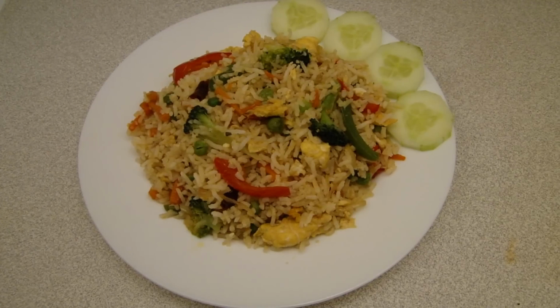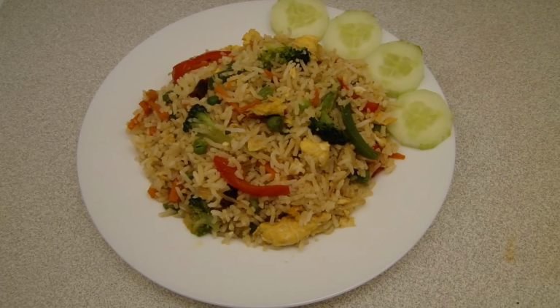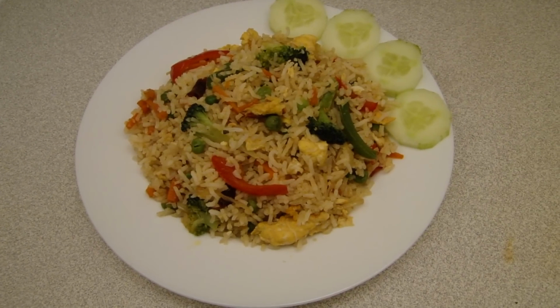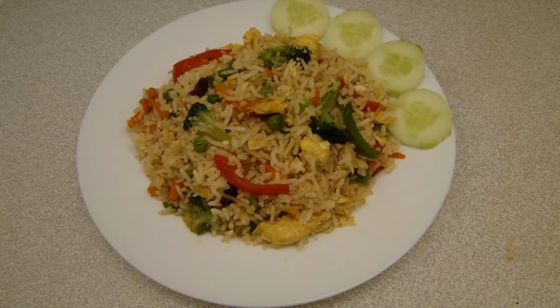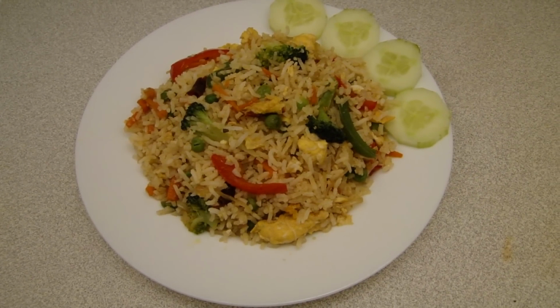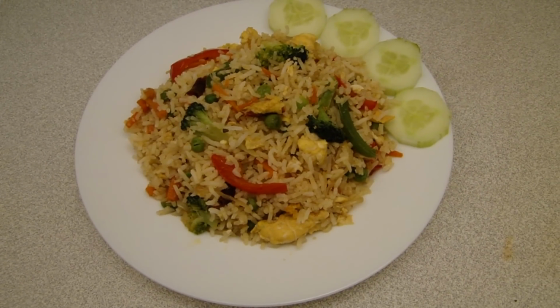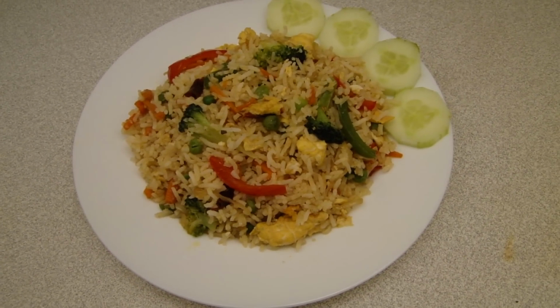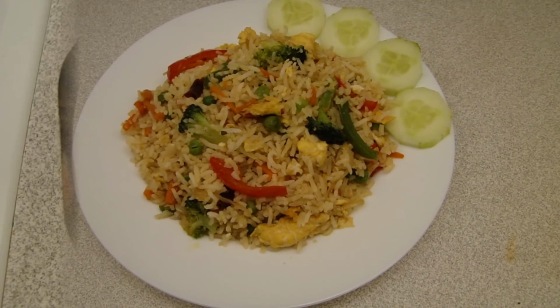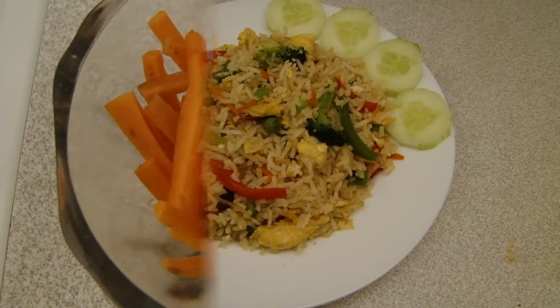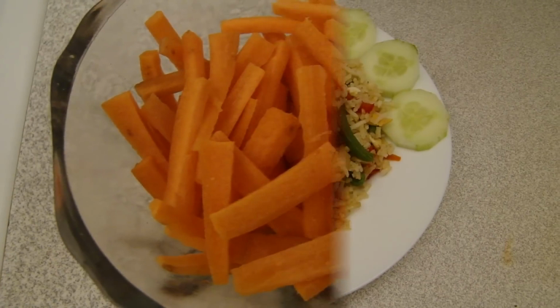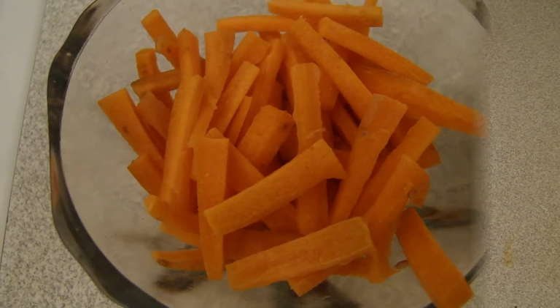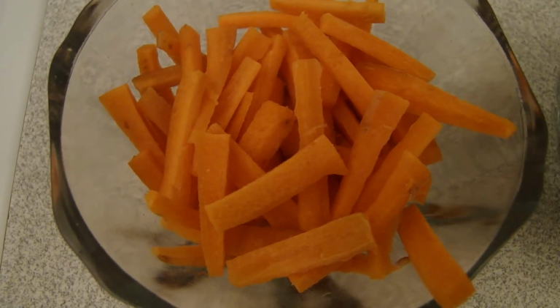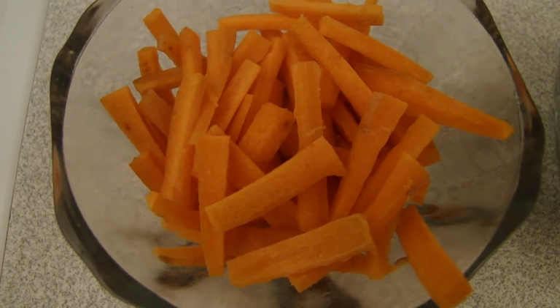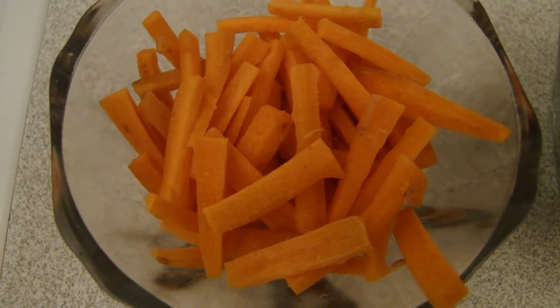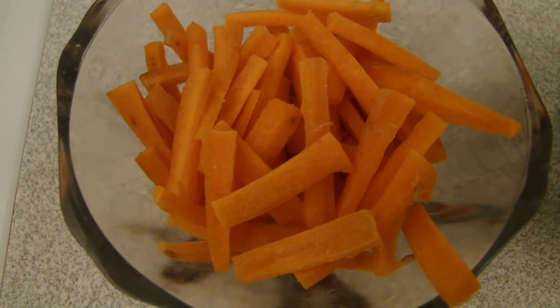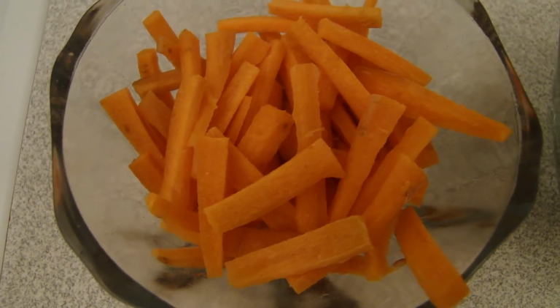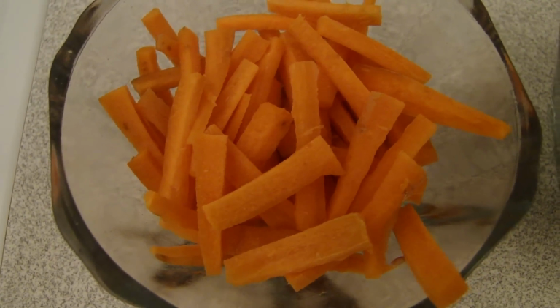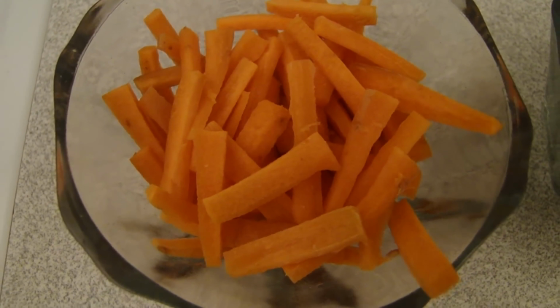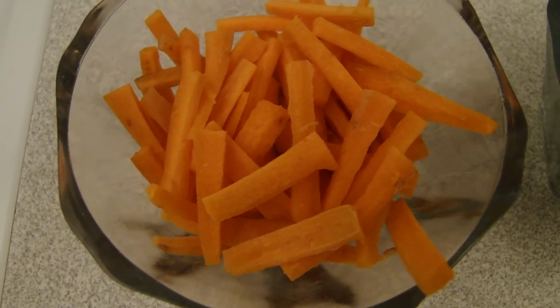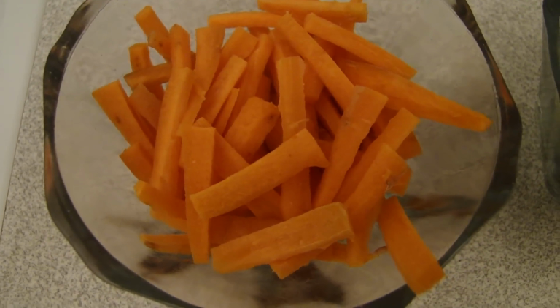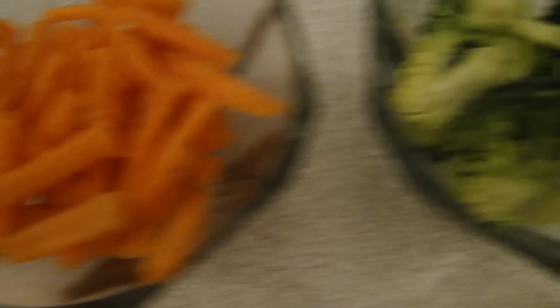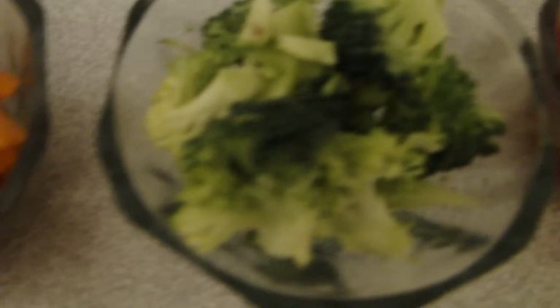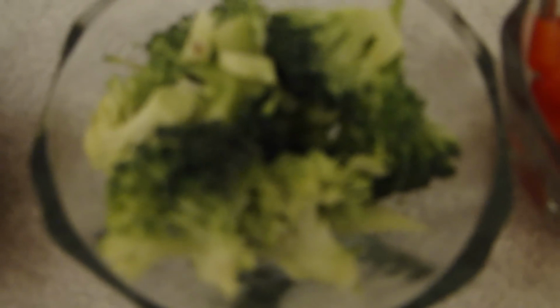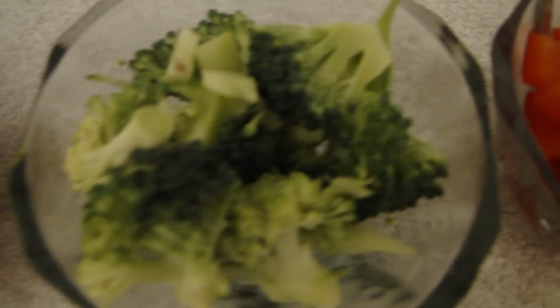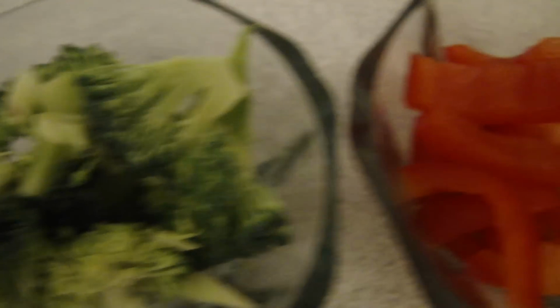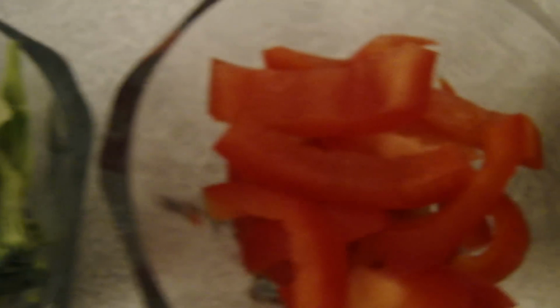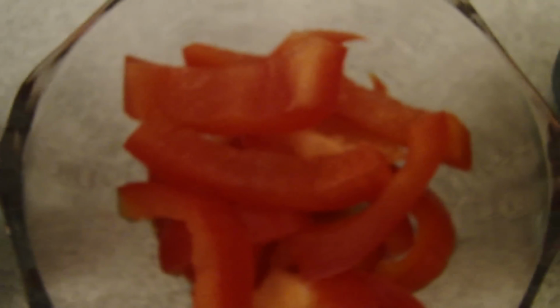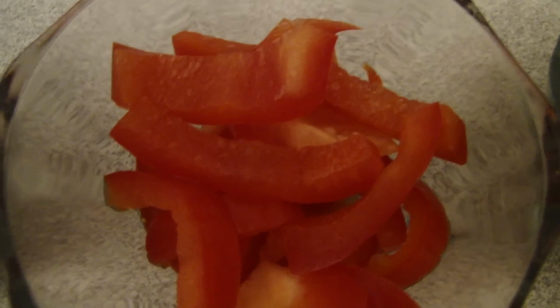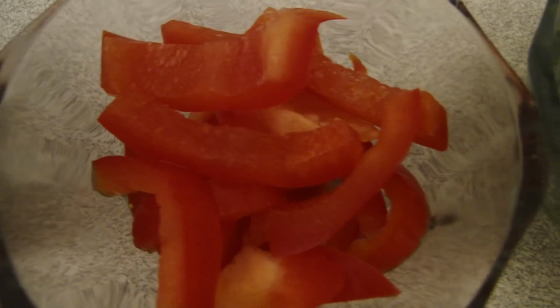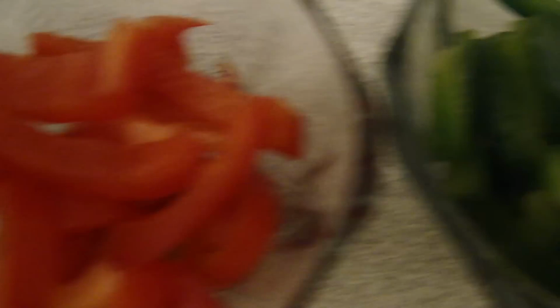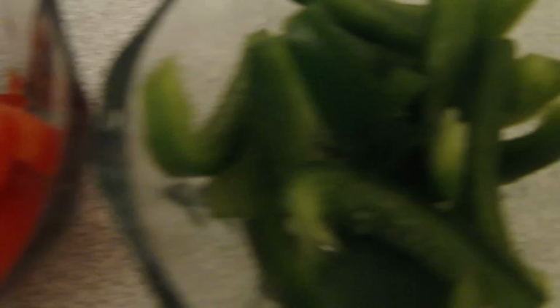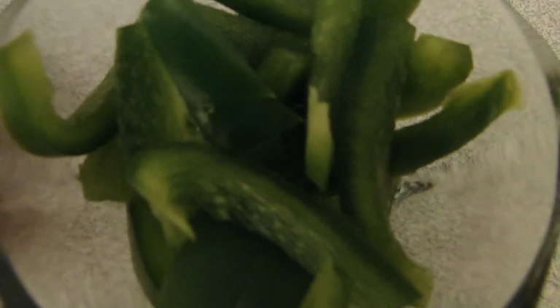Today I am going to show you how to make vegetable fried rice. I am going to use a half cup of ginger, broccoli, and green bell pepper.